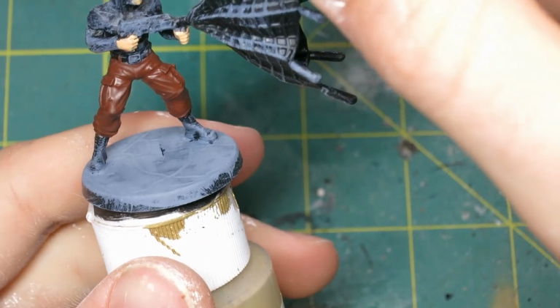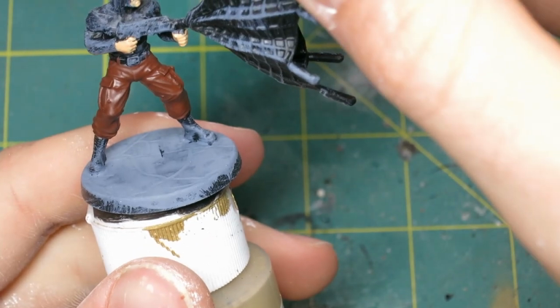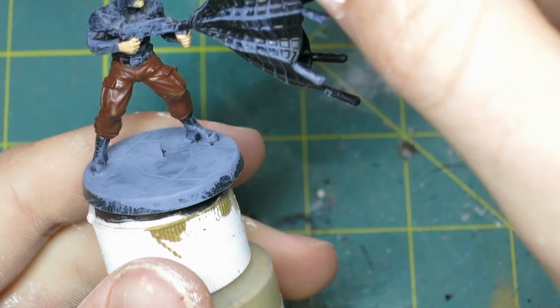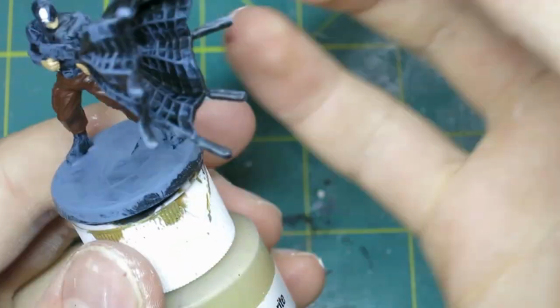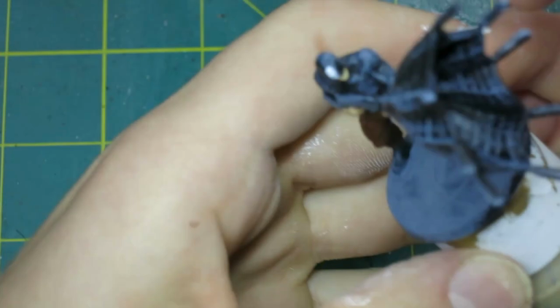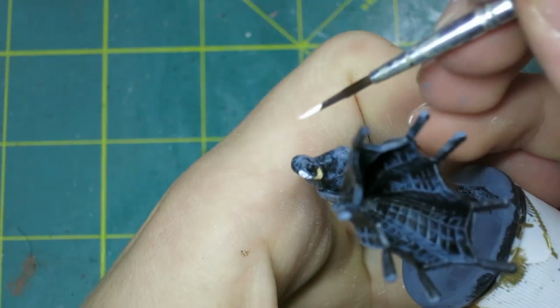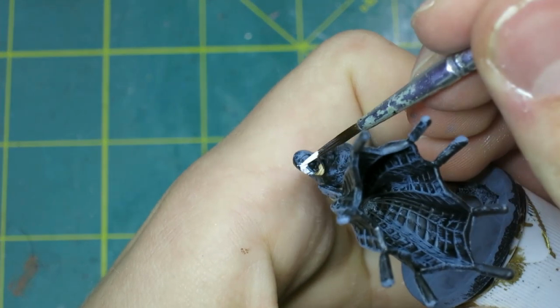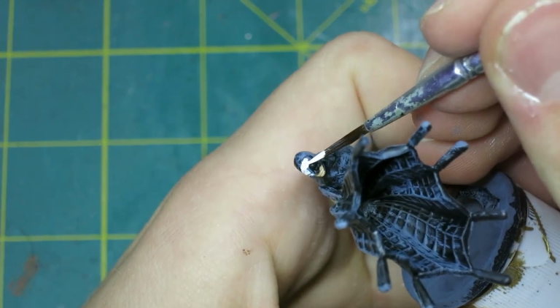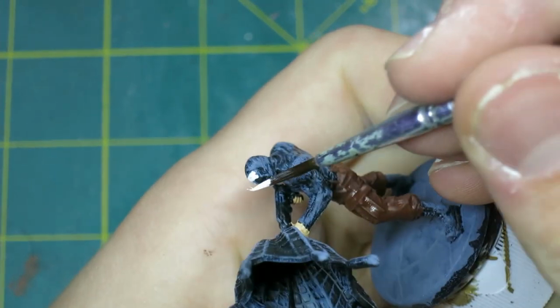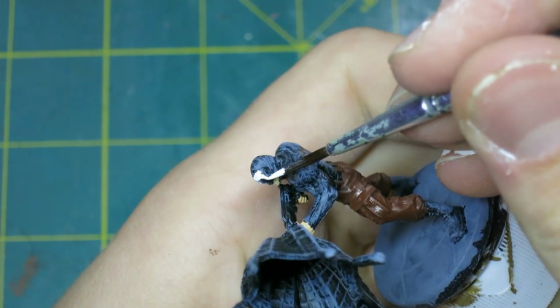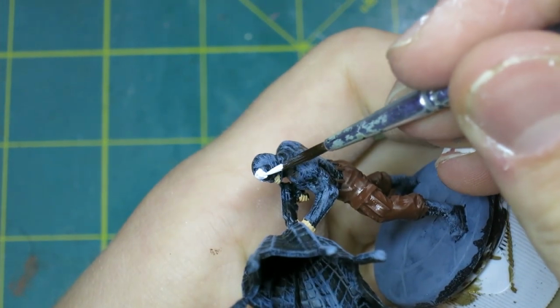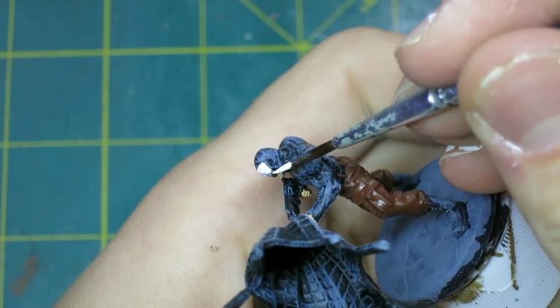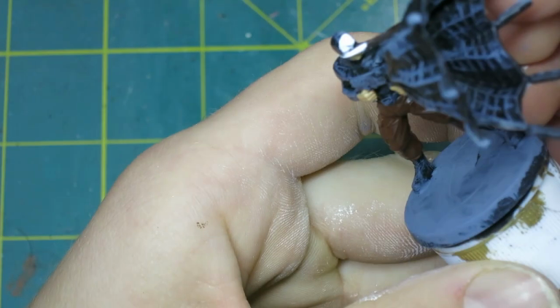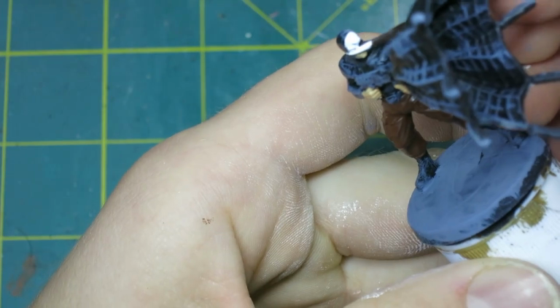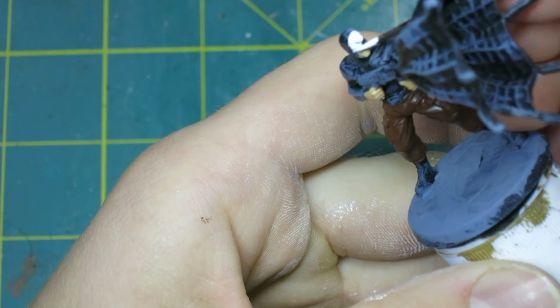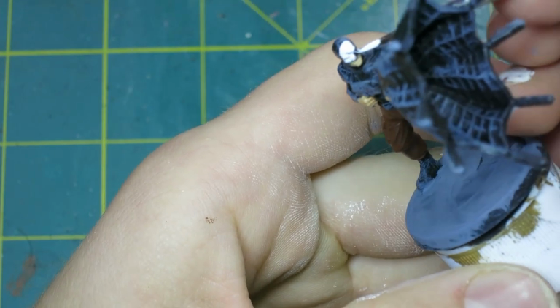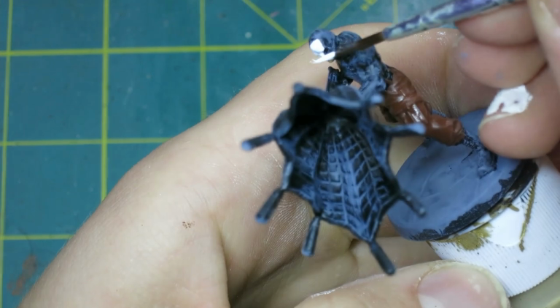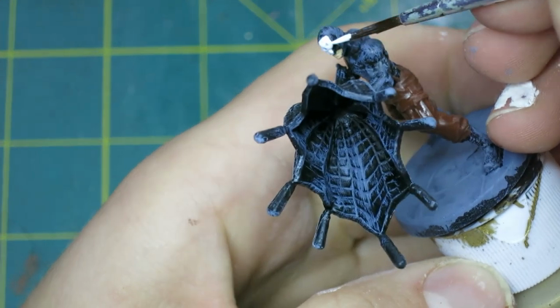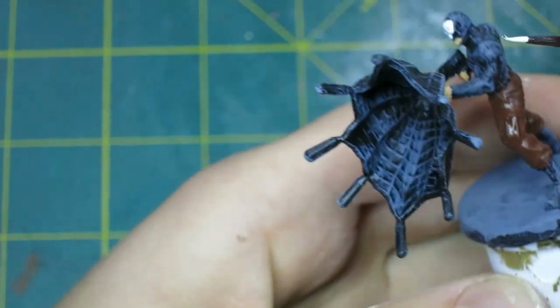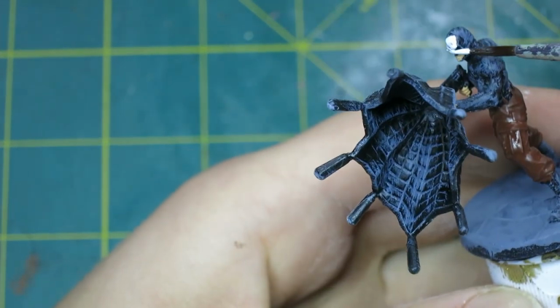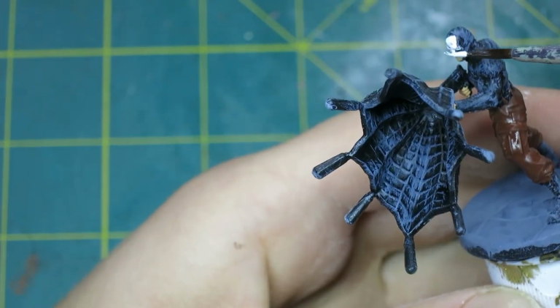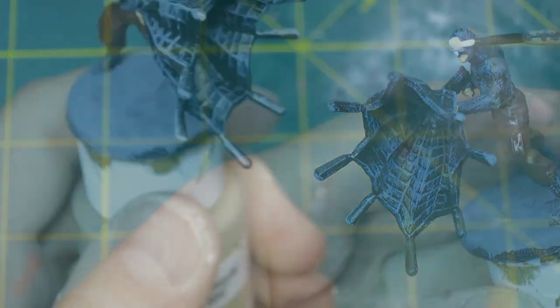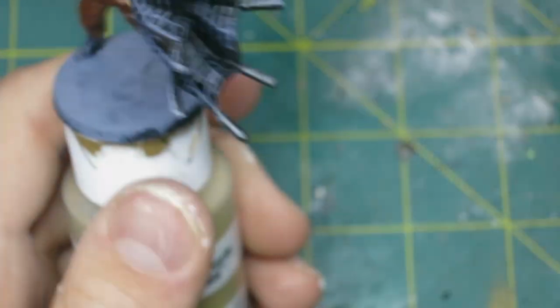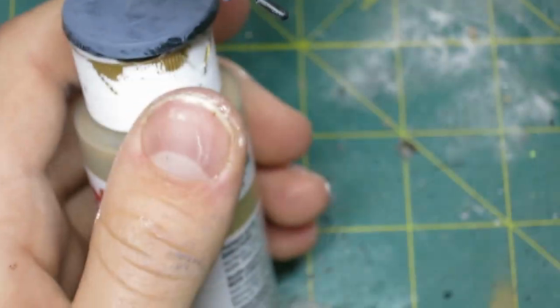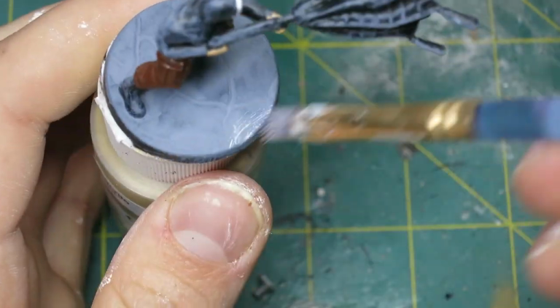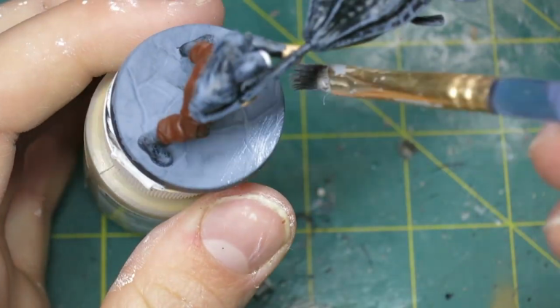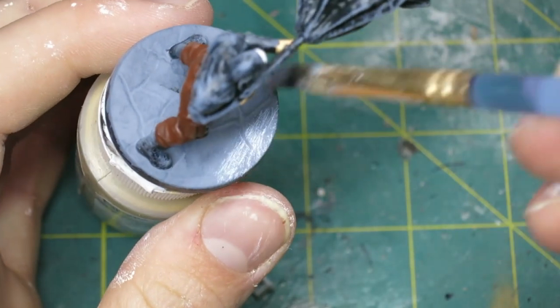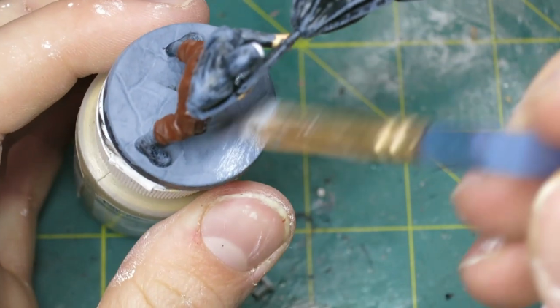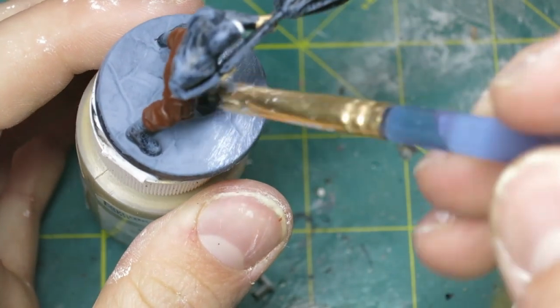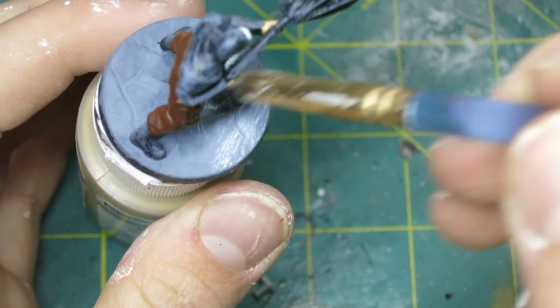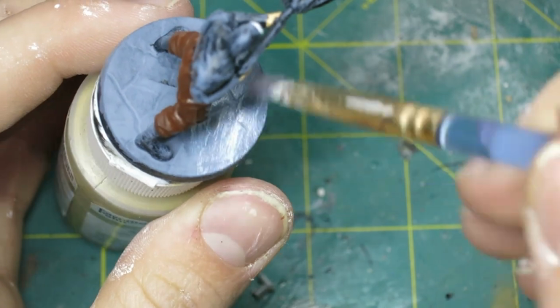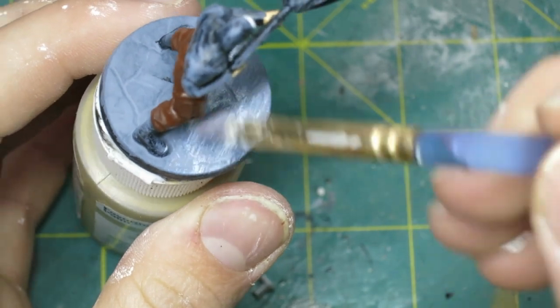Then I painted in the upper half of their mask with some pure white. Continuing on with white, I gave the base a dry brush with white to catch all the edges.